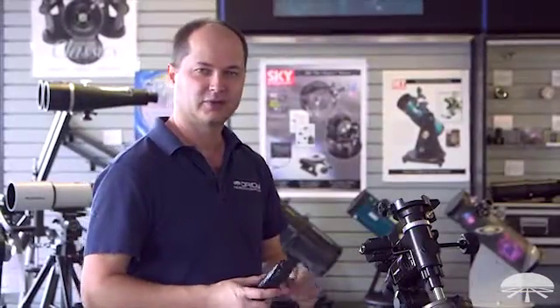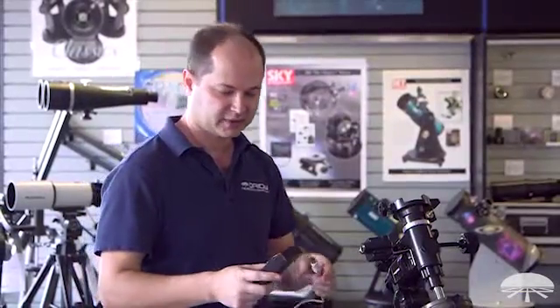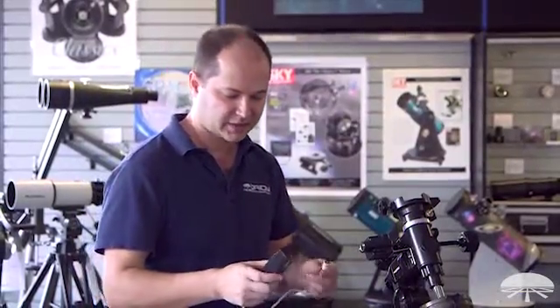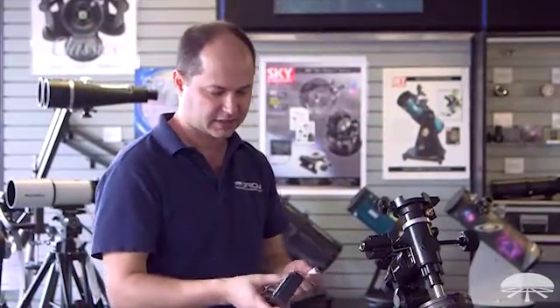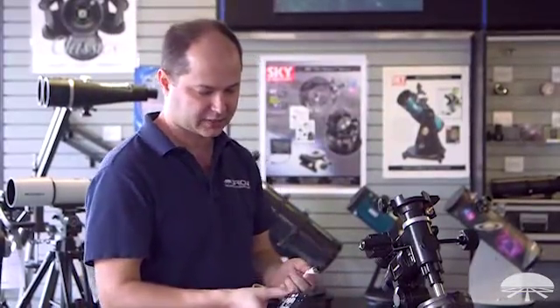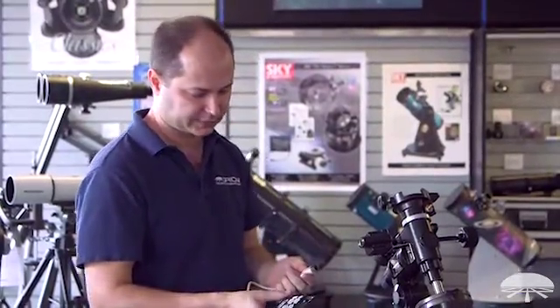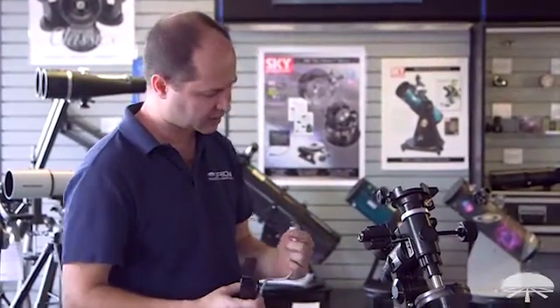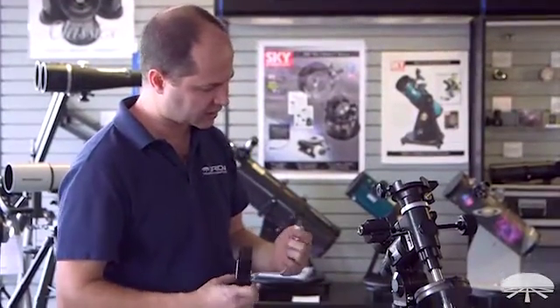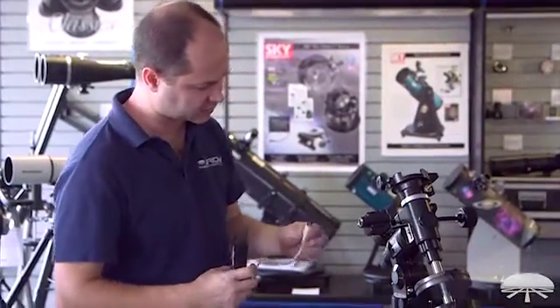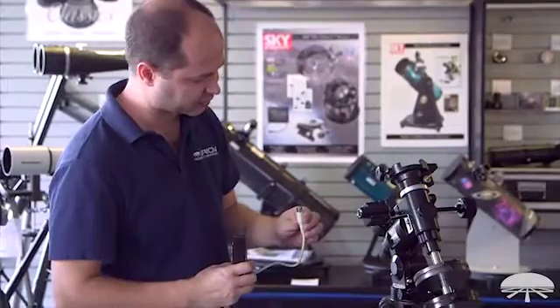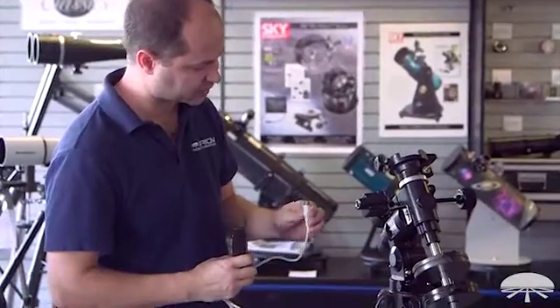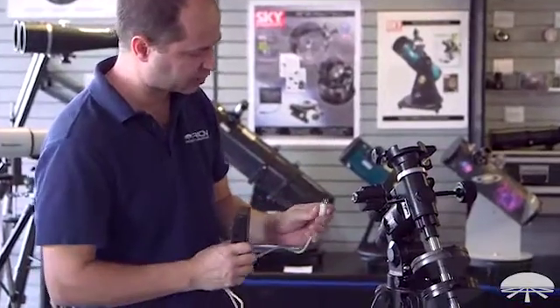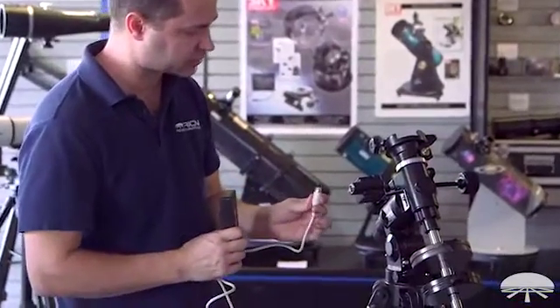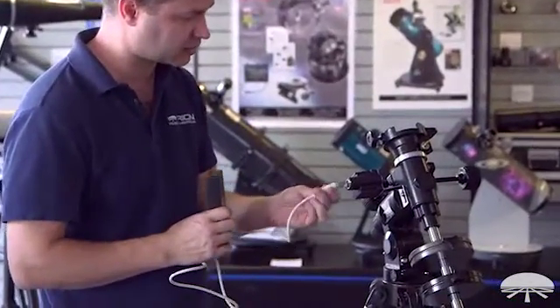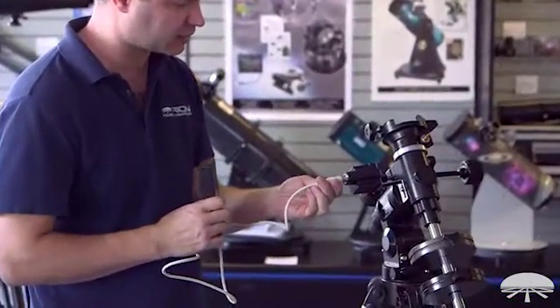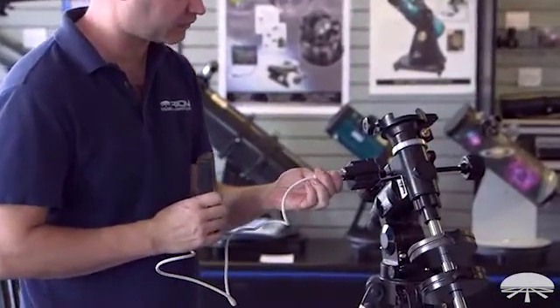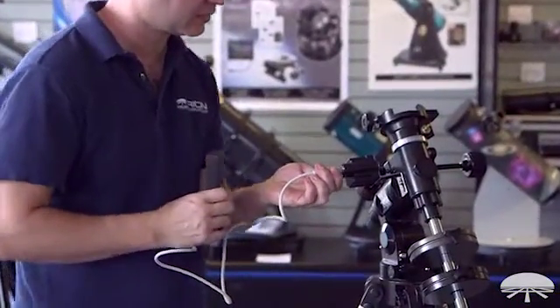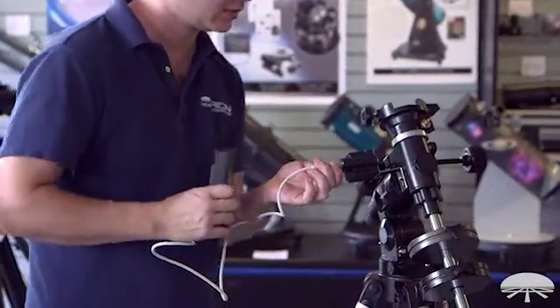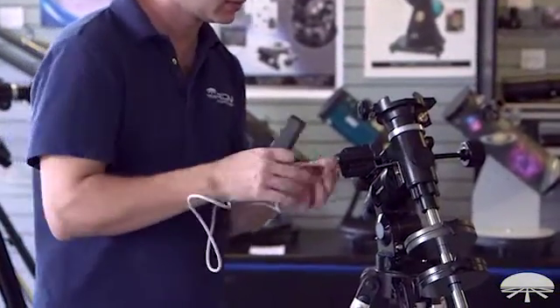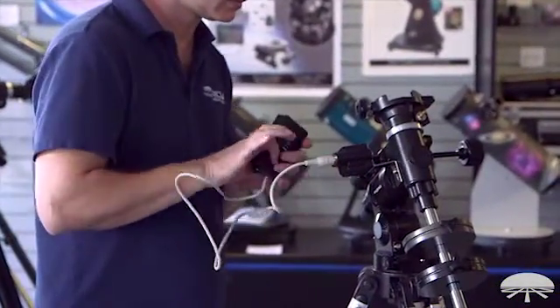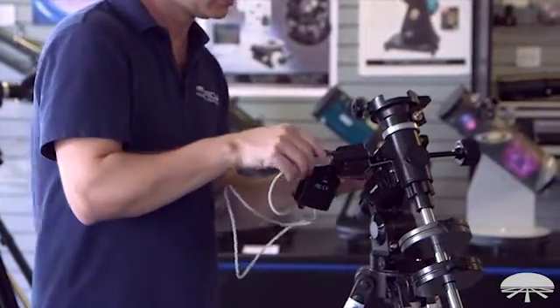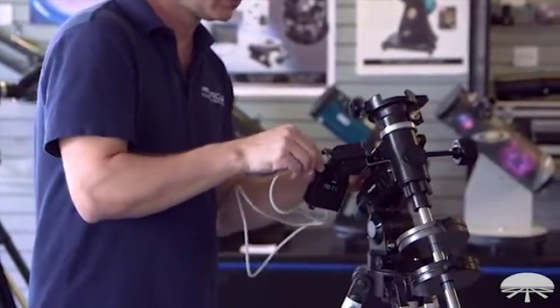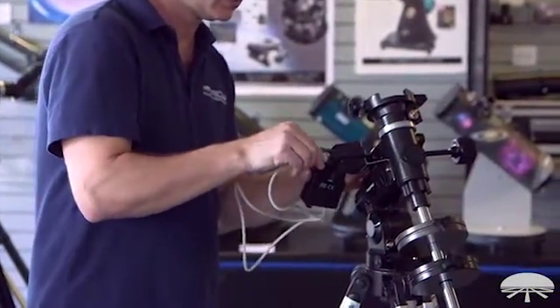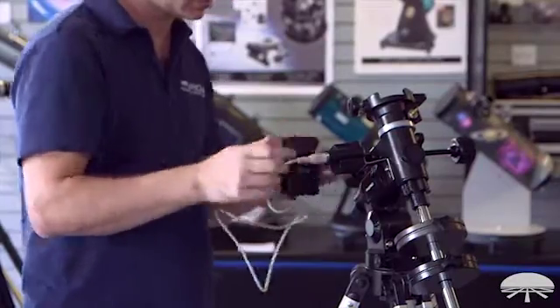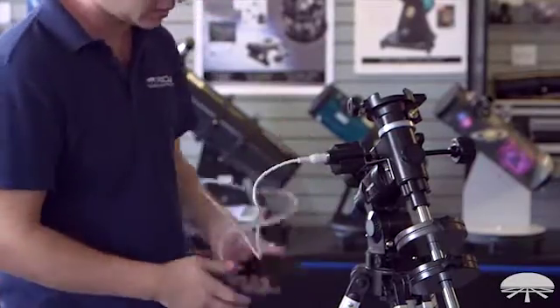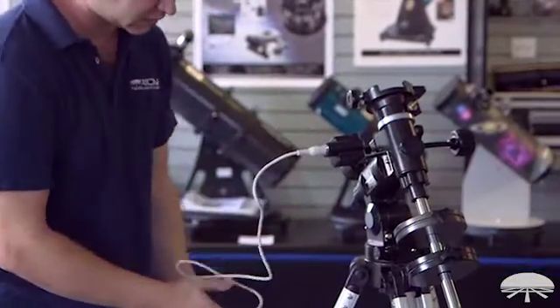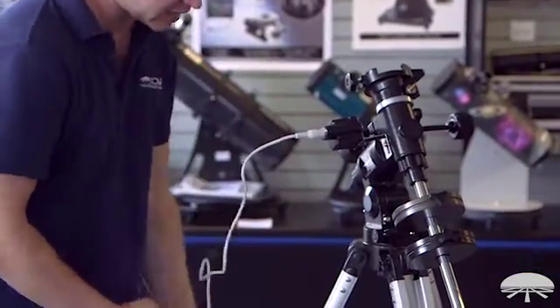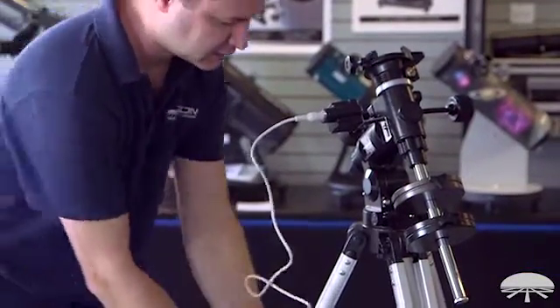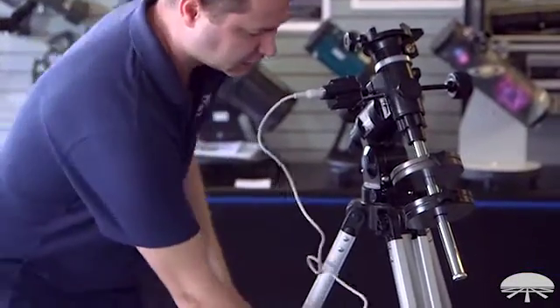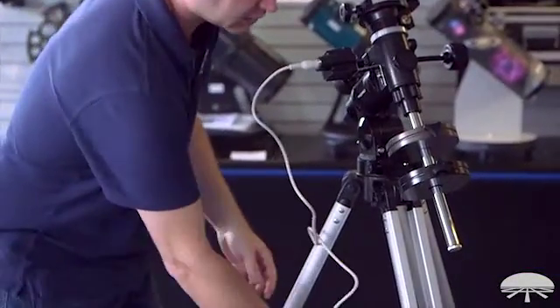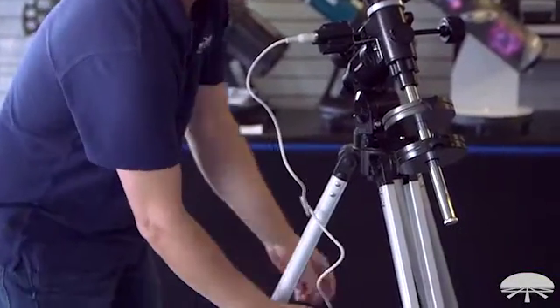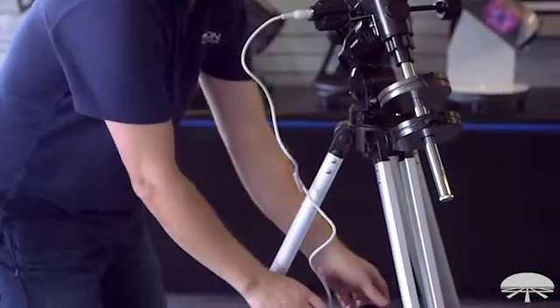So there are two more things to attach. You've got the hand controller, and that's just a simple installation — it plugs straight into the motor itself, right there. And you can just leave that sitting in the tray.